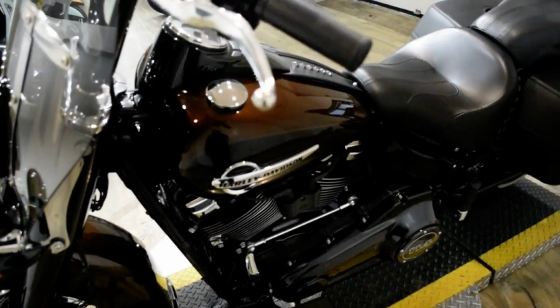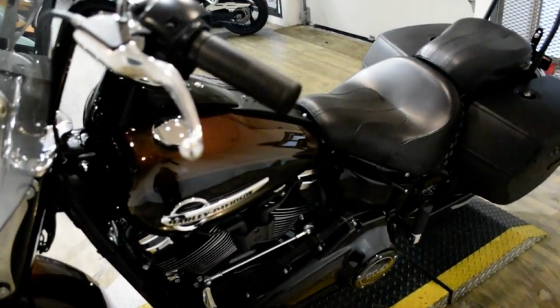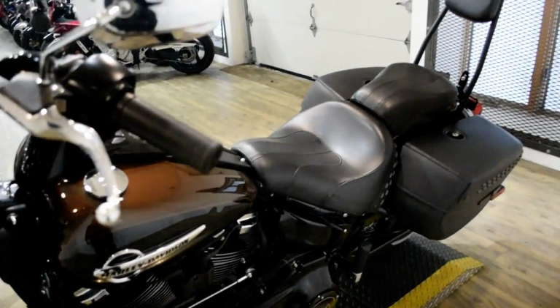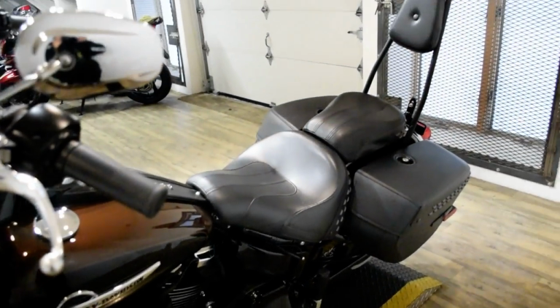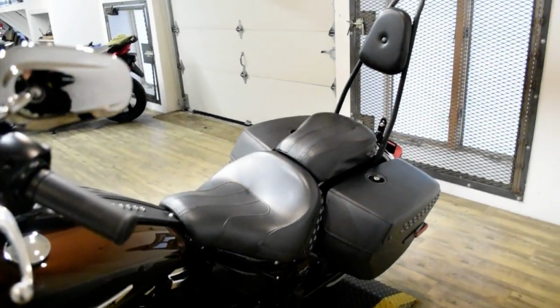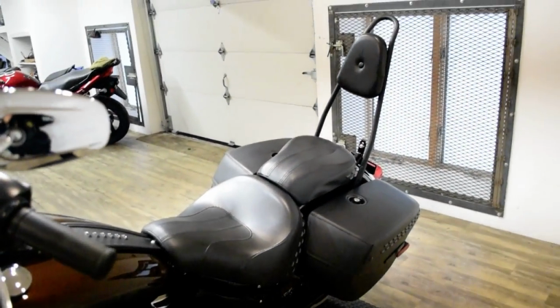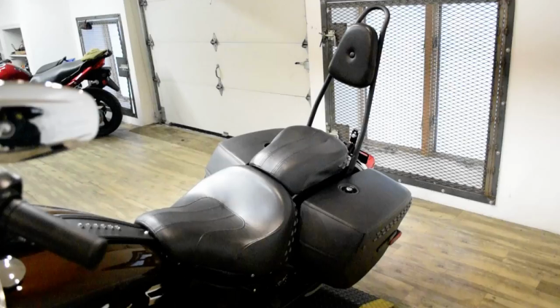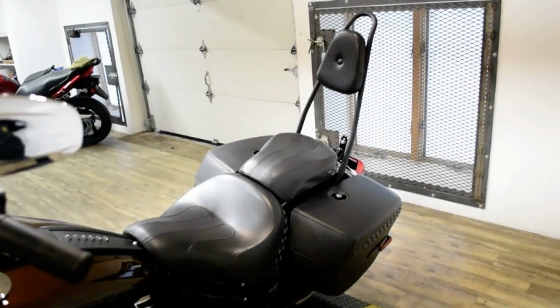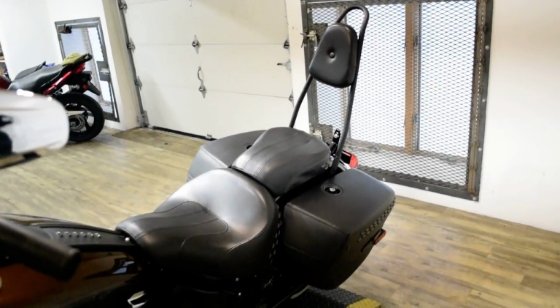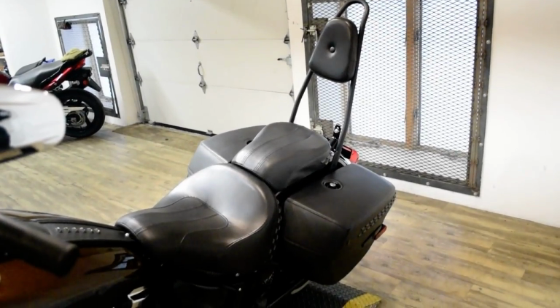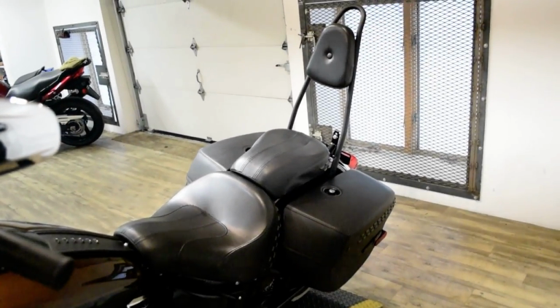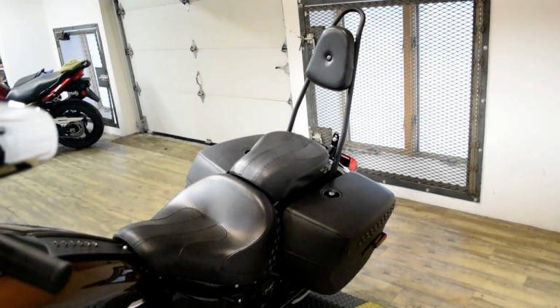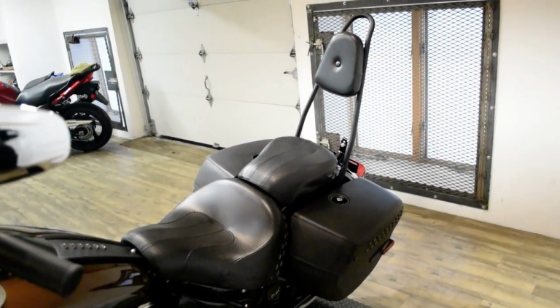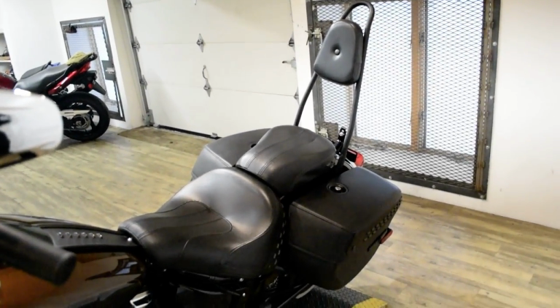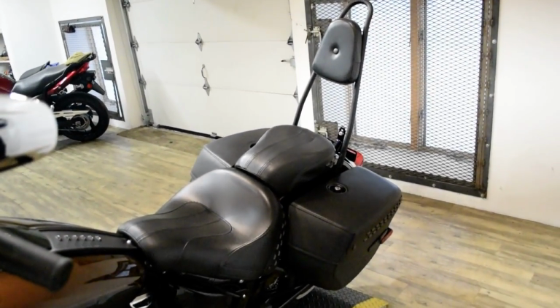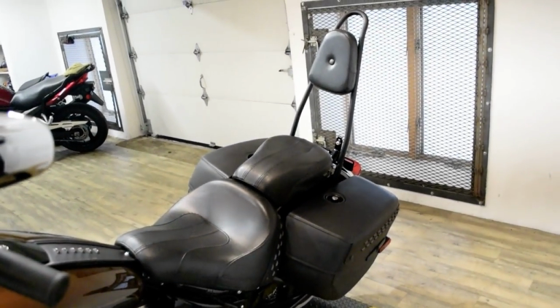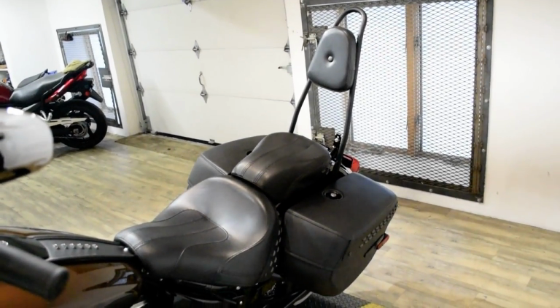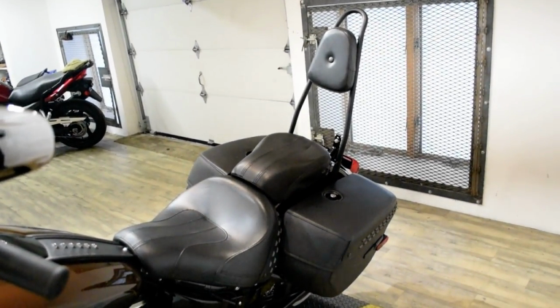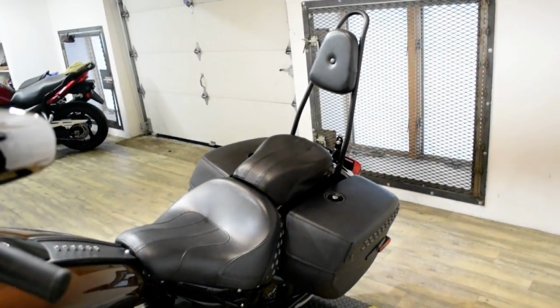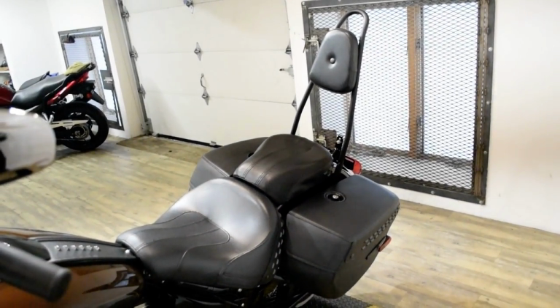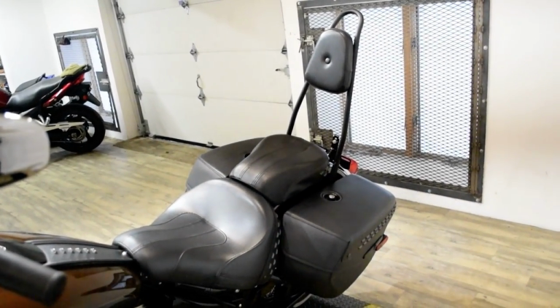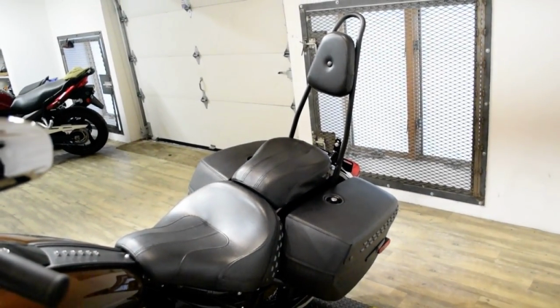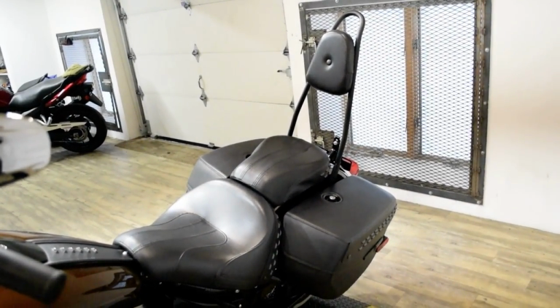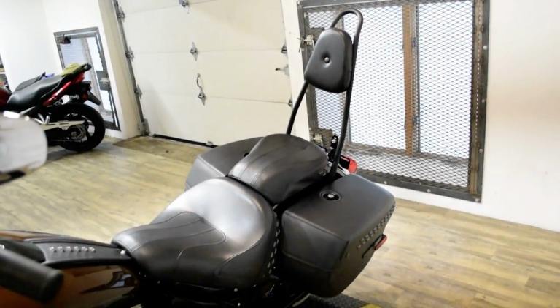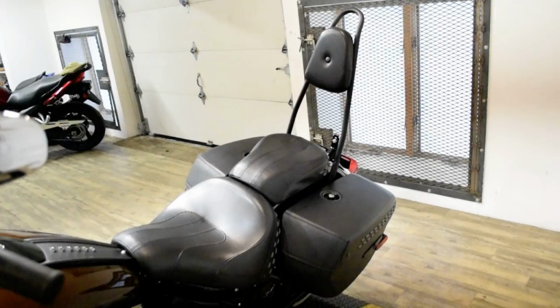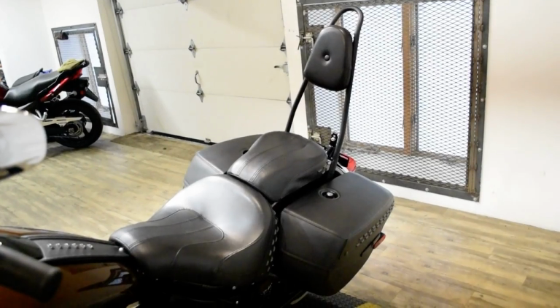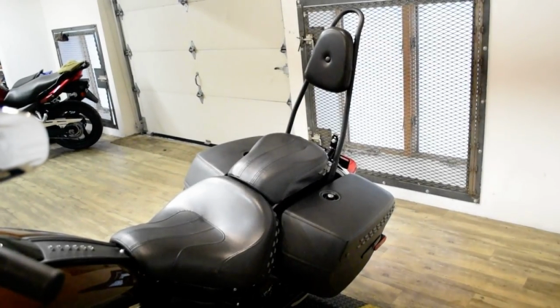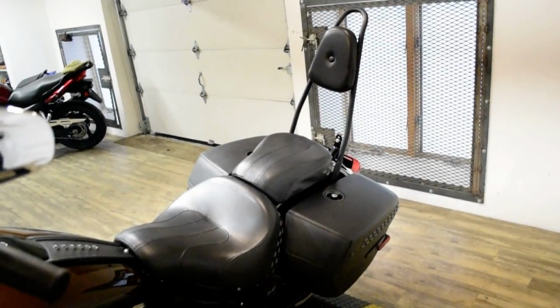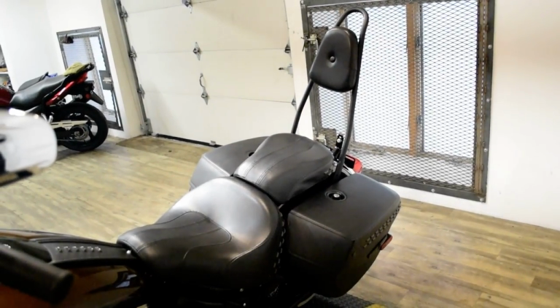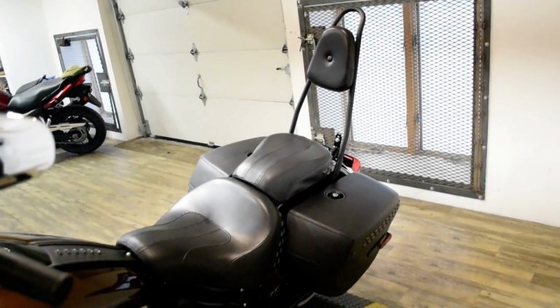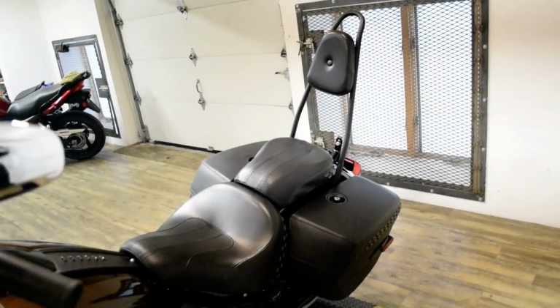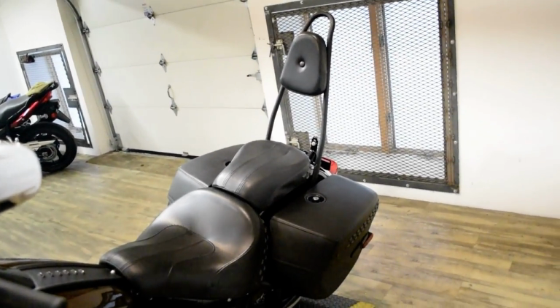This bike has been serviced and safety inspected and is ready for the road. It has a tinted windshield, light bar kit, aftermarket exhaust, and the passenger backrest.